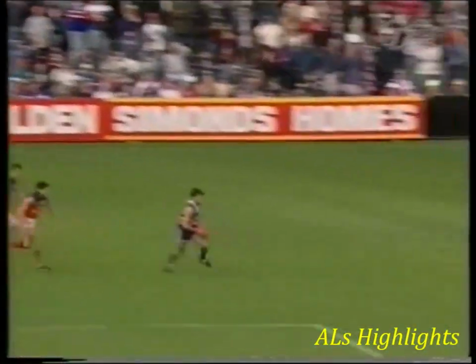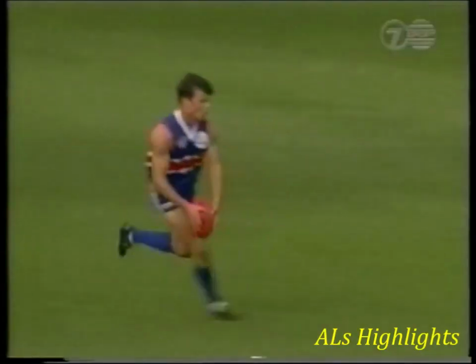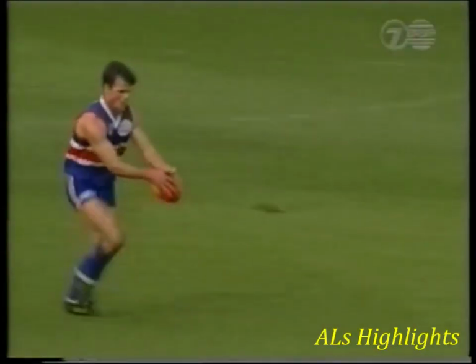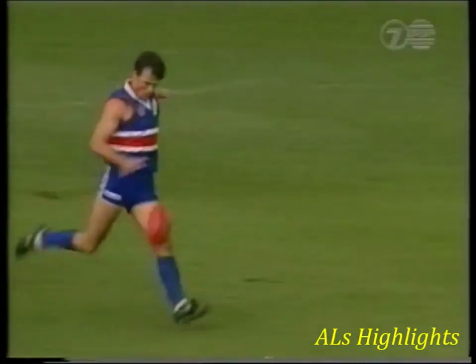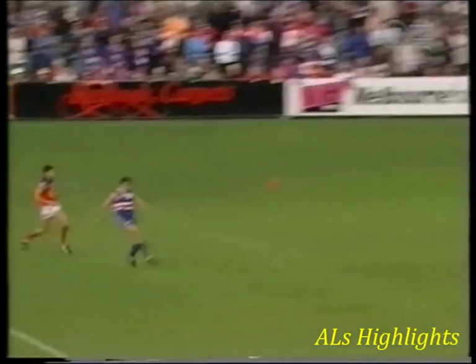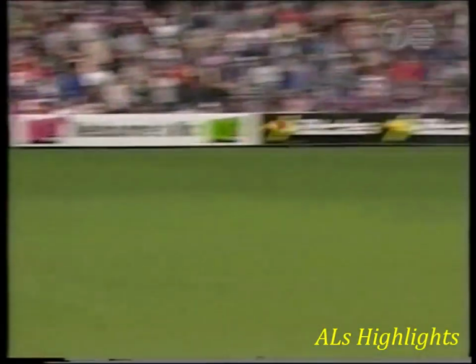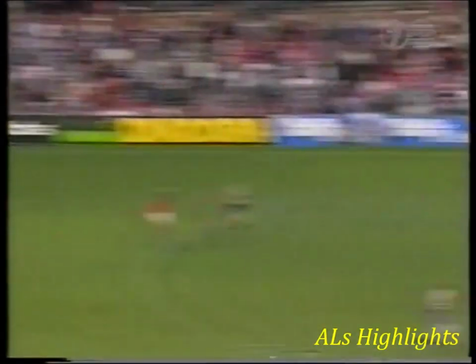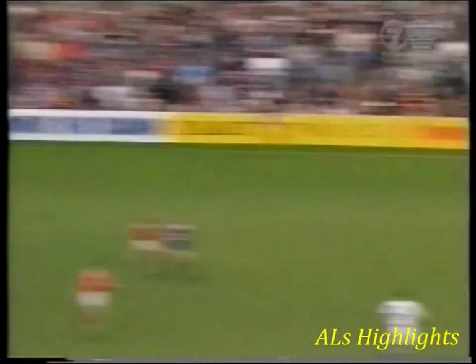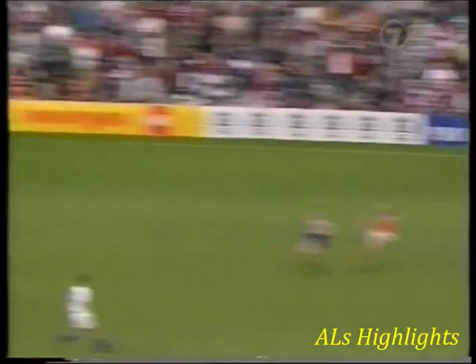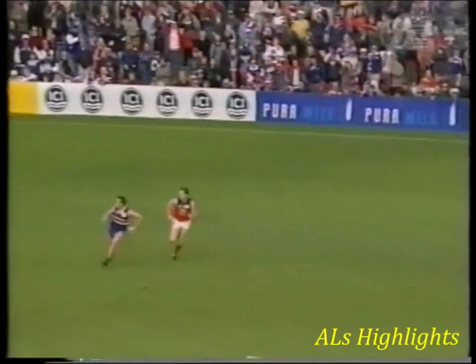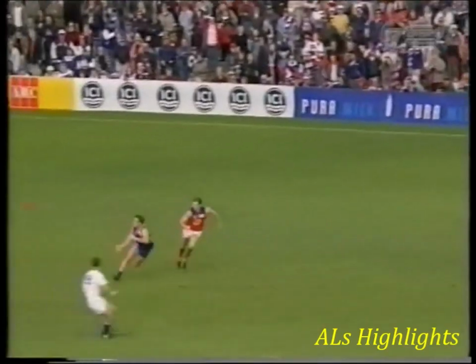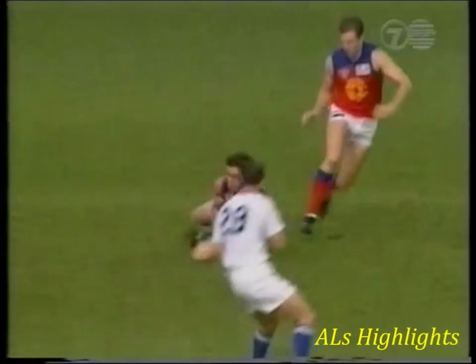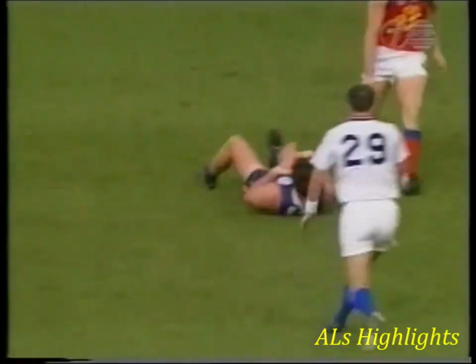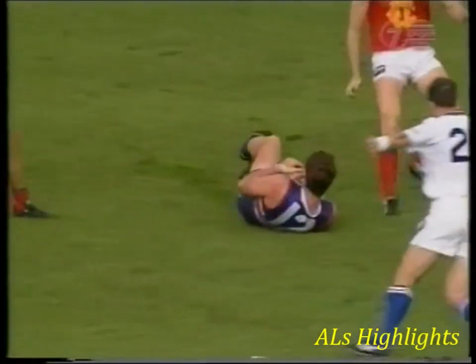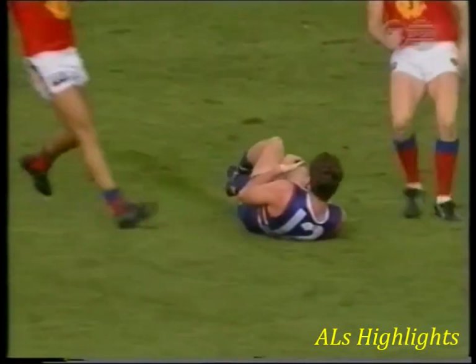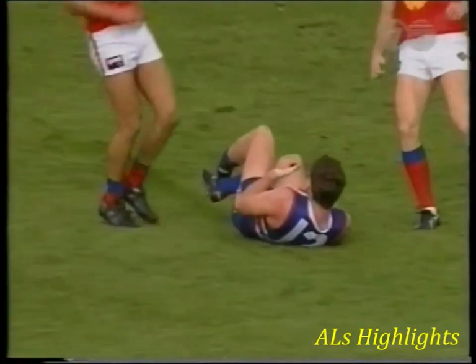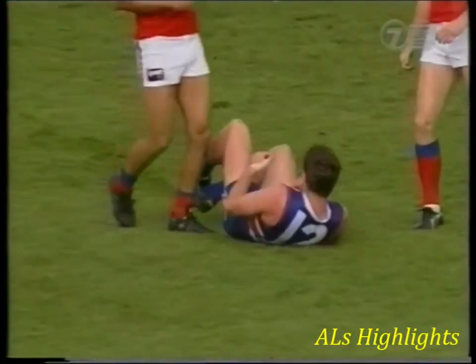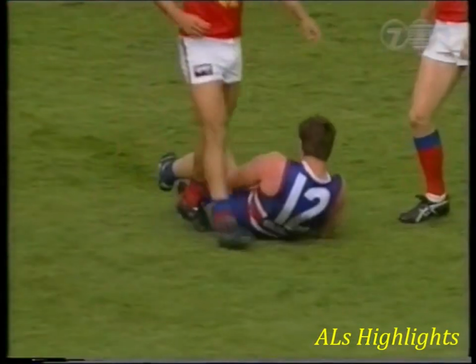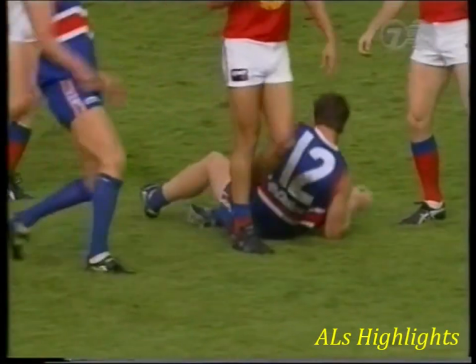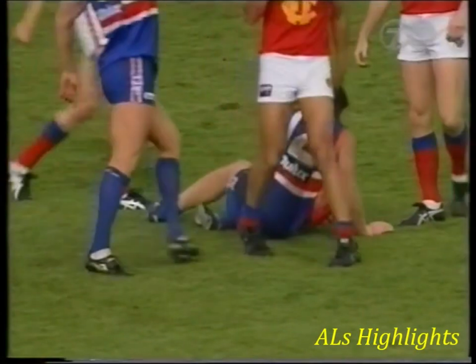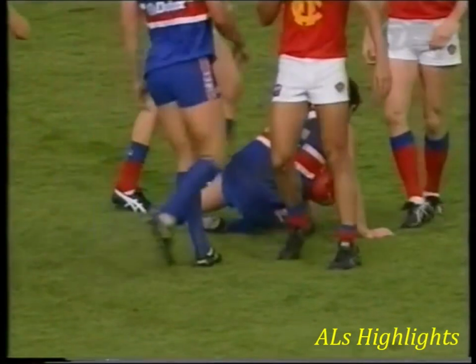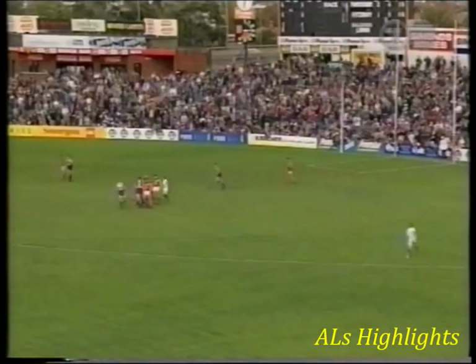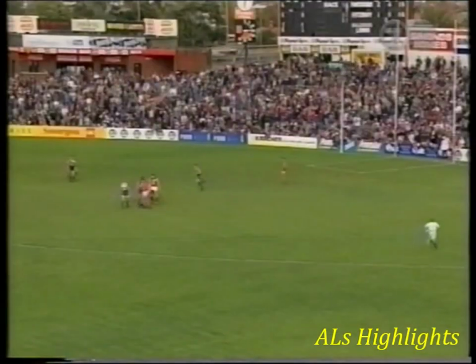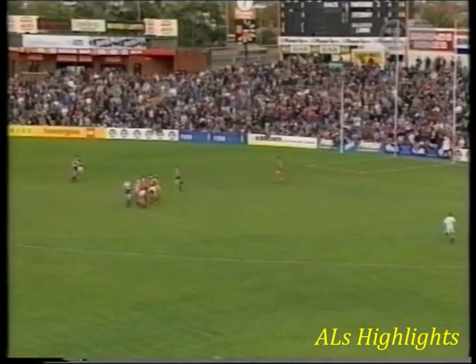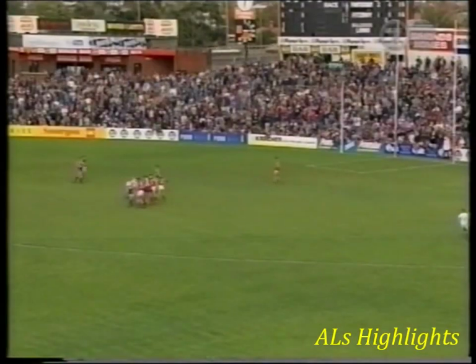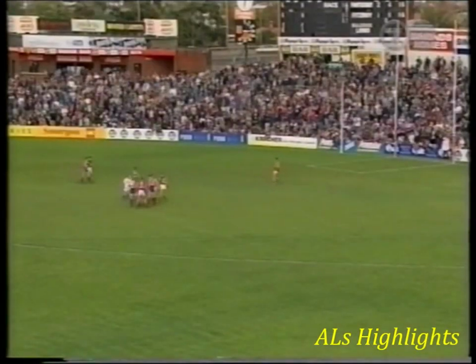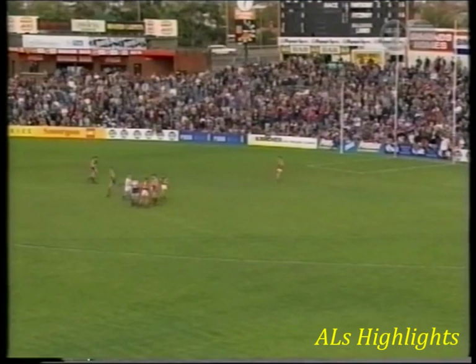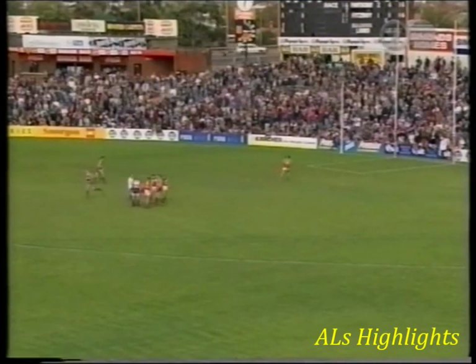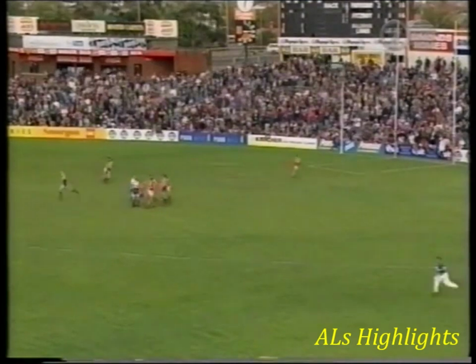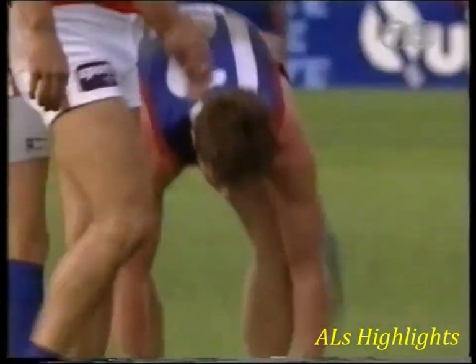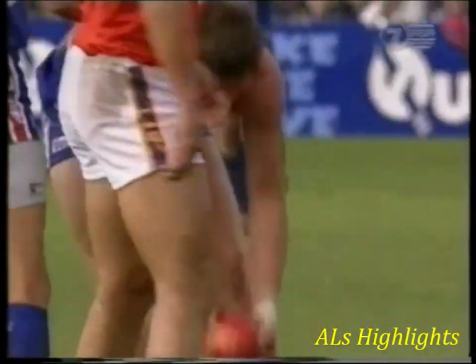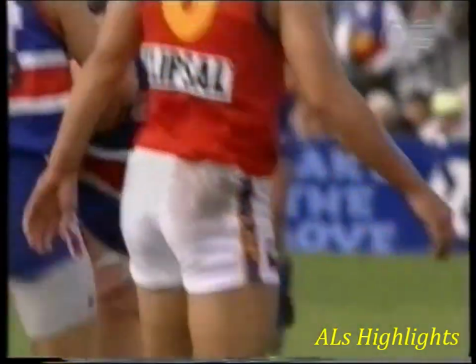Oh, it's tapped on beautifully to Johnson. Johnson in towards full forward. Diving mark, and it's been taken down here. Four foot spray by James Cook, the former Carlton forward.